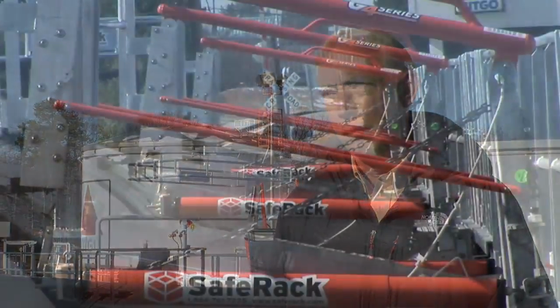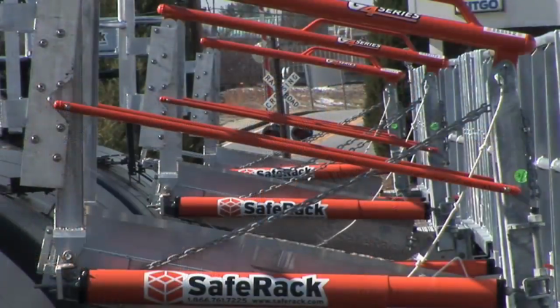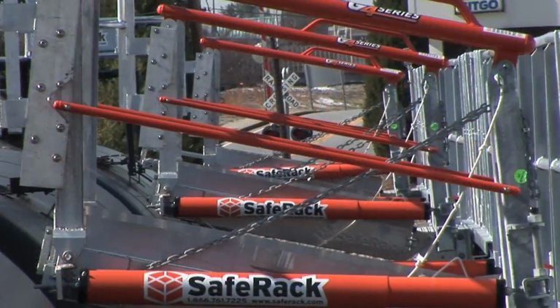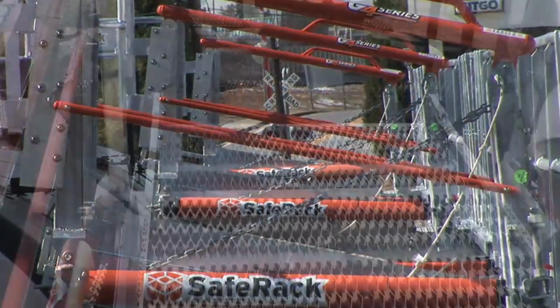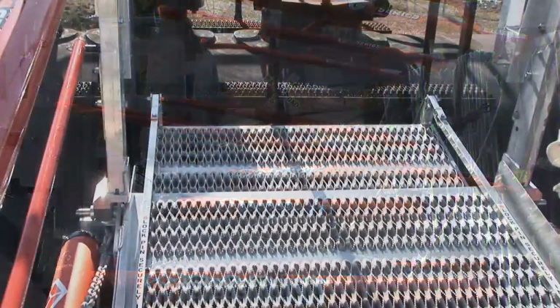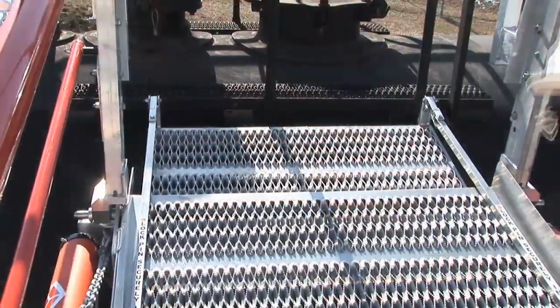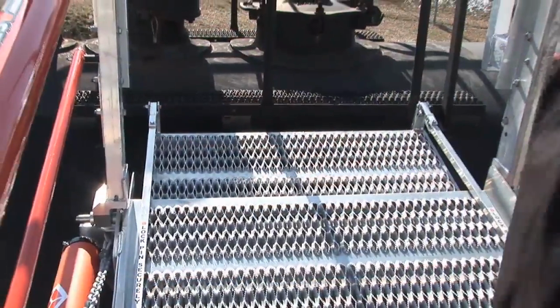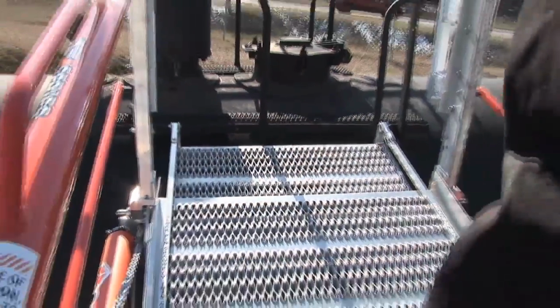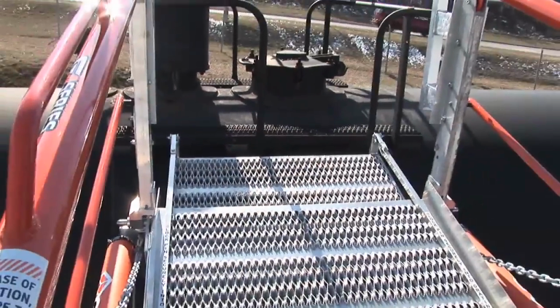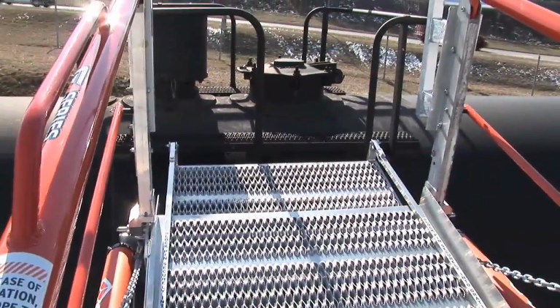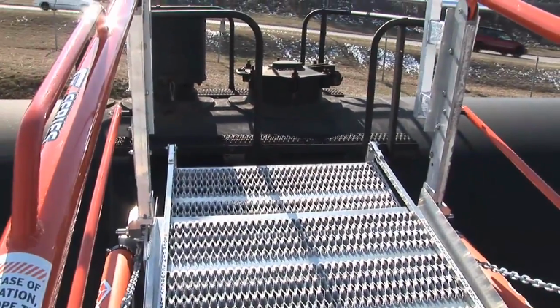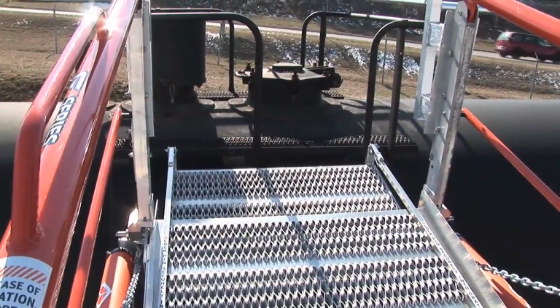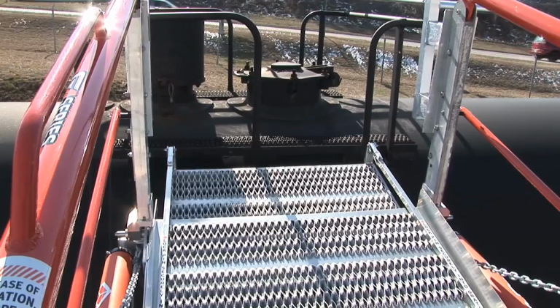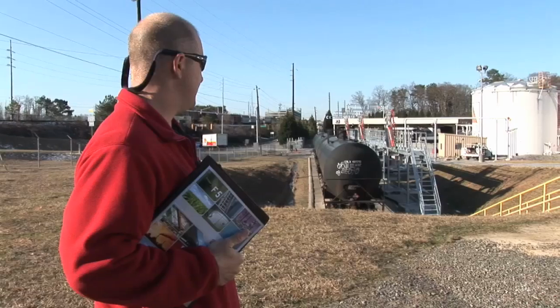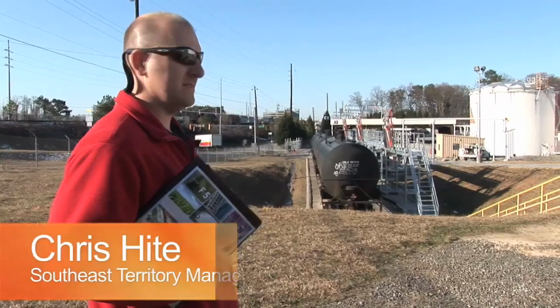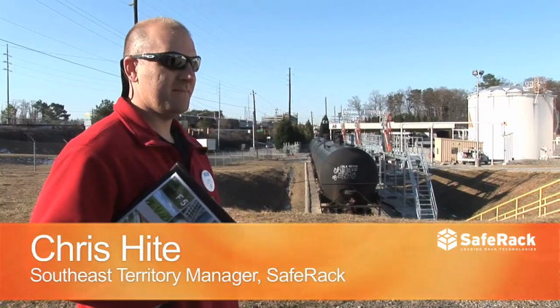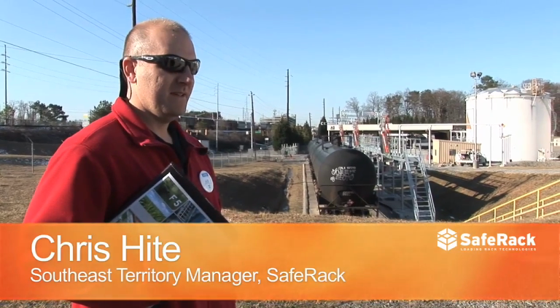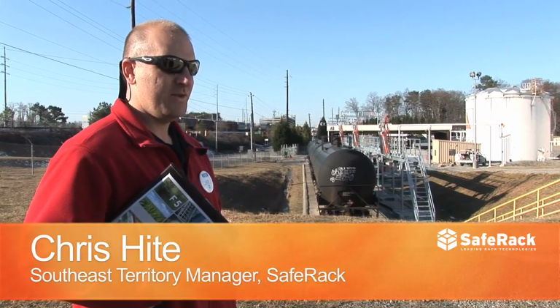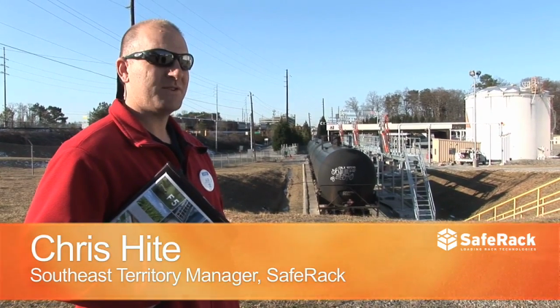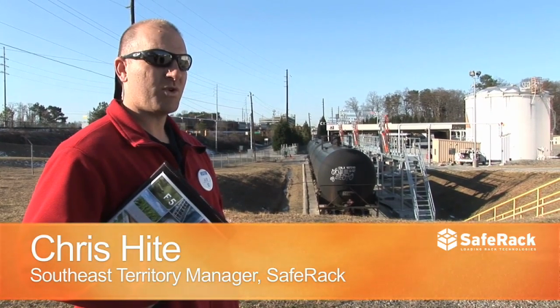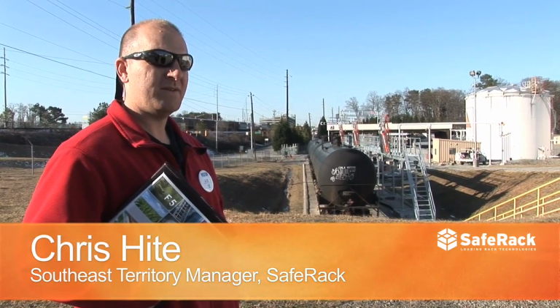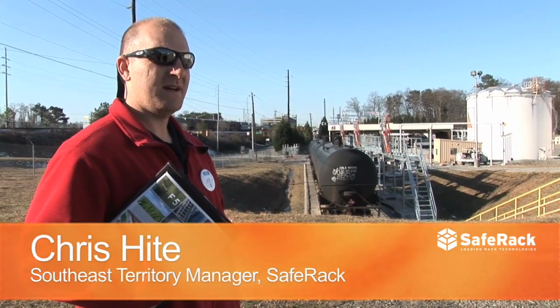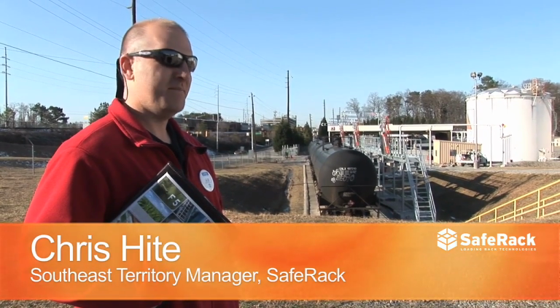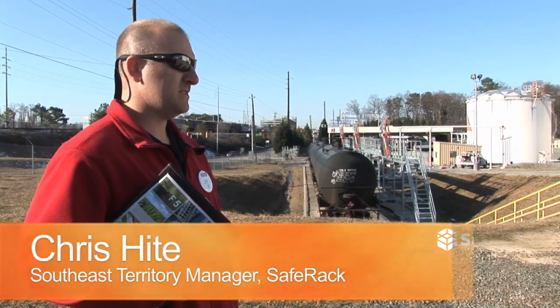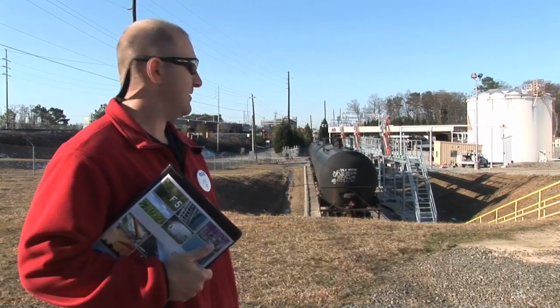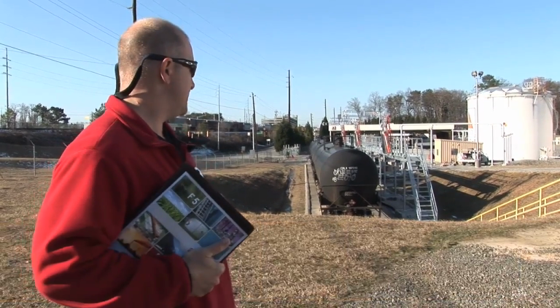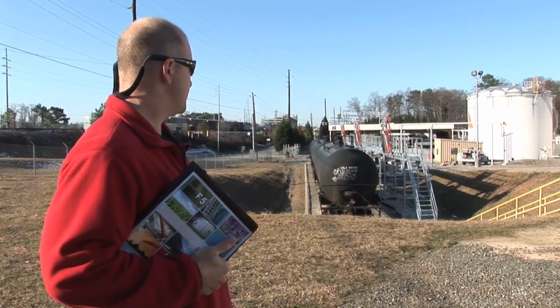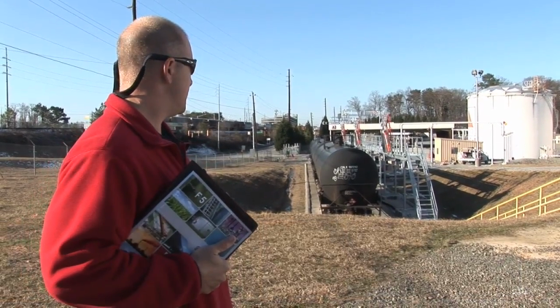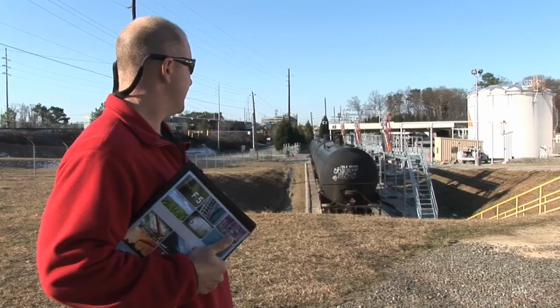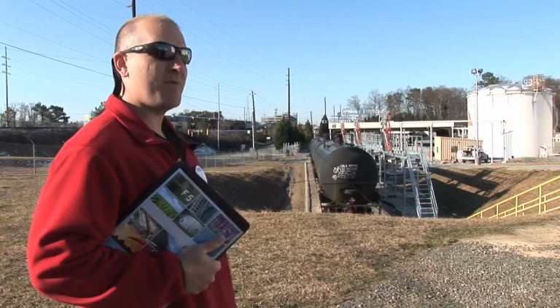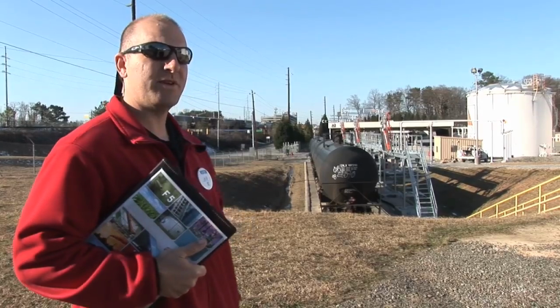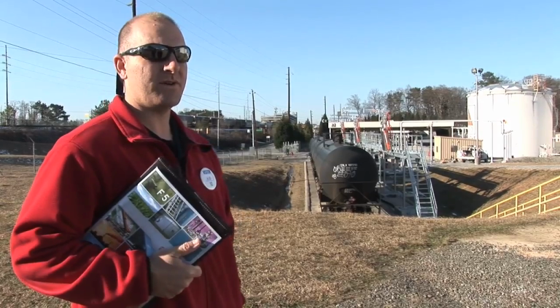SafeRack supplied the engineering expertise. They built all the equipment. They installed all the equipment. We came and made many site visits, worked around a few obstacles, and put a system in here that lets you get on top of all three of those rail cars.